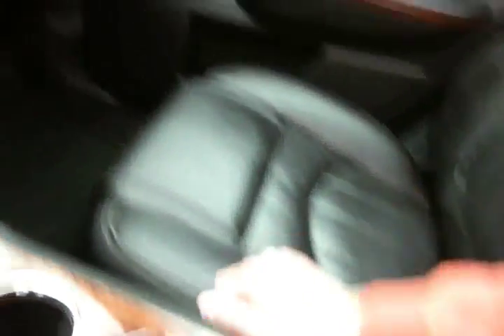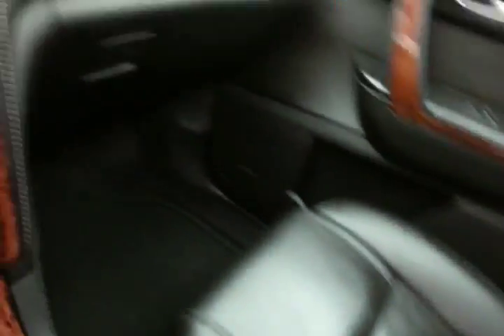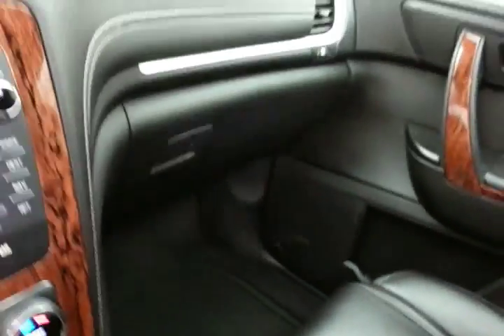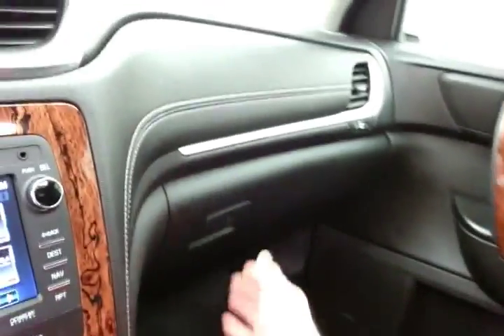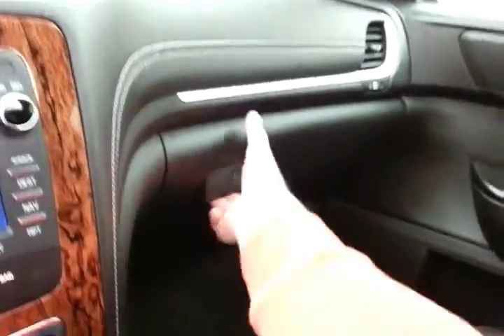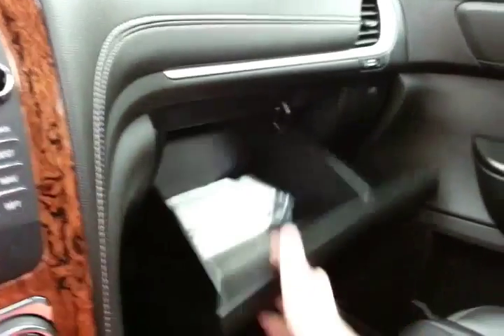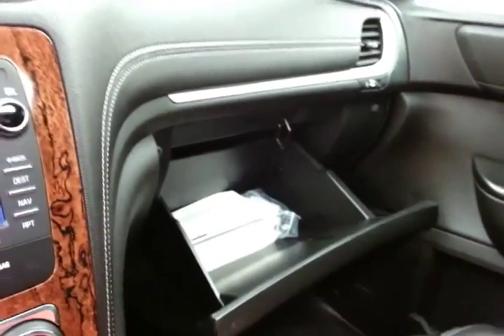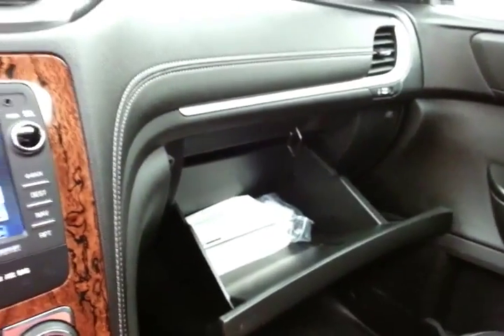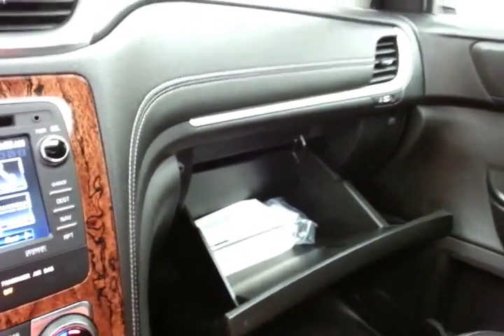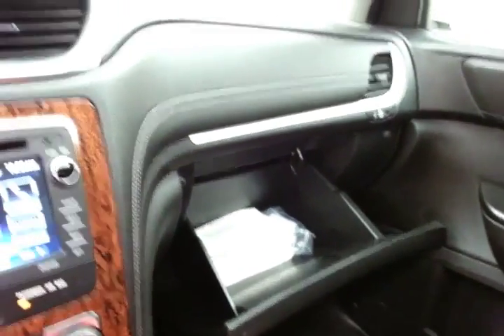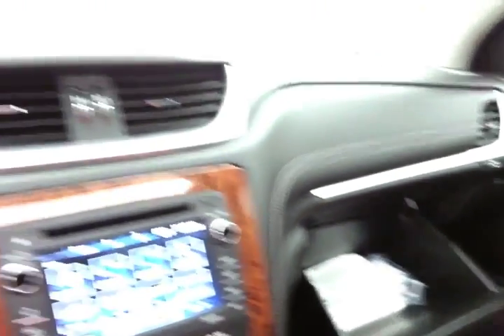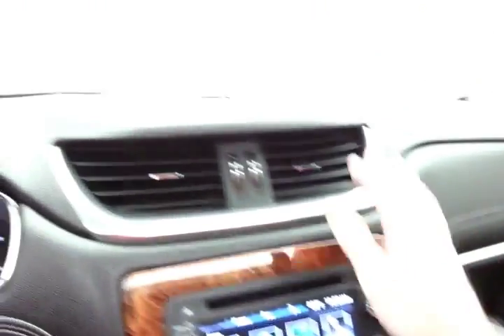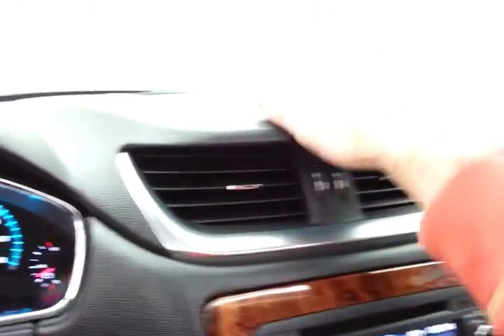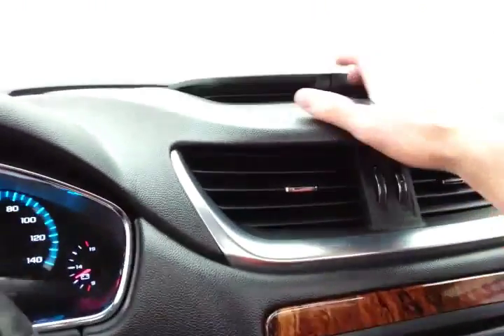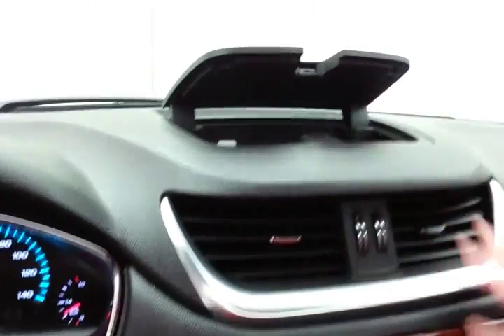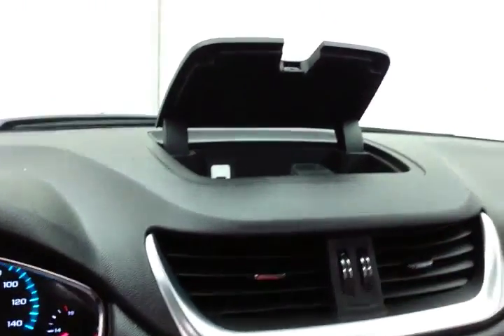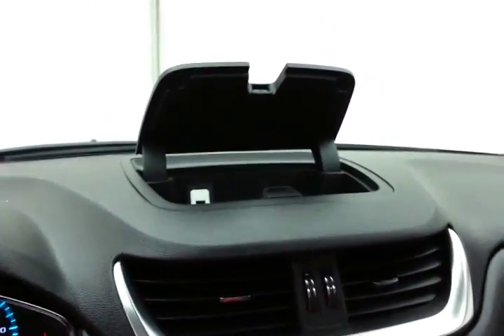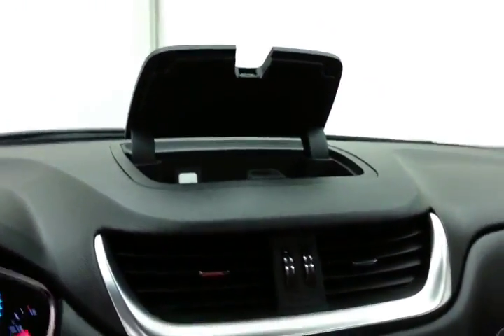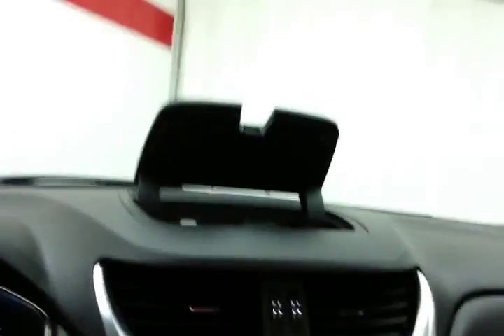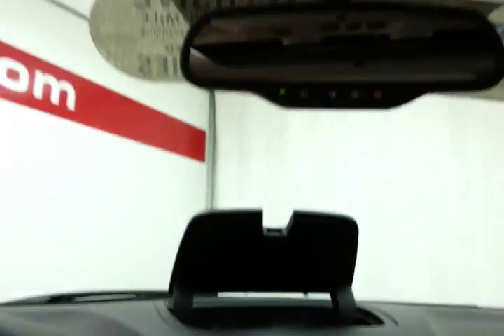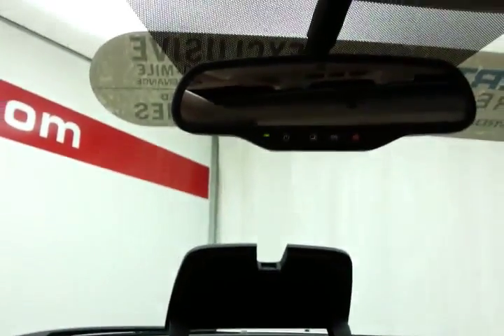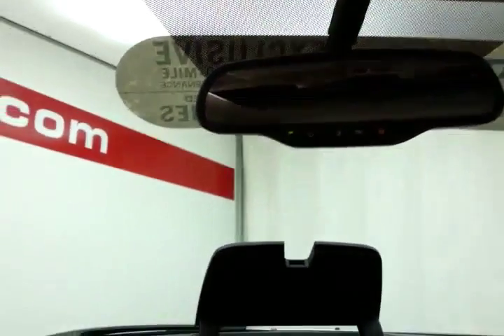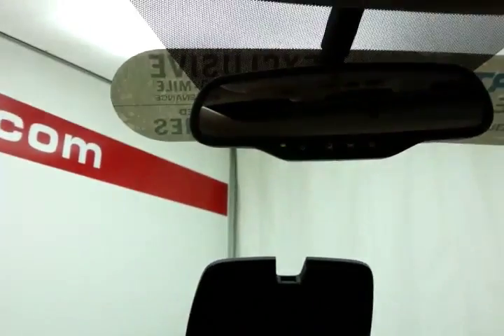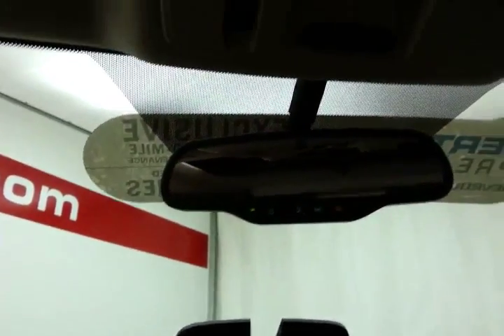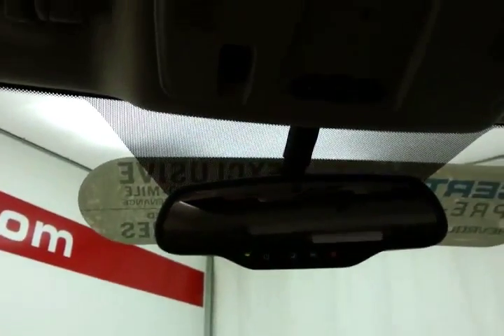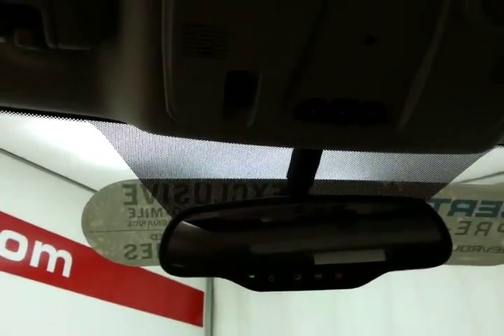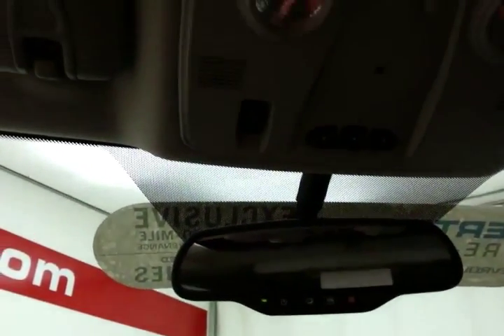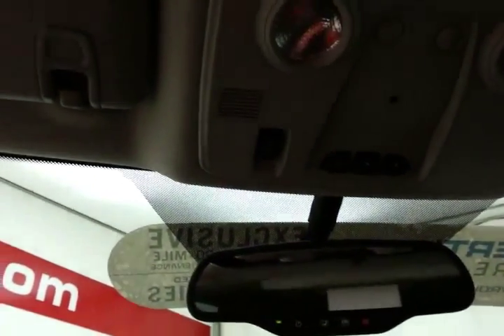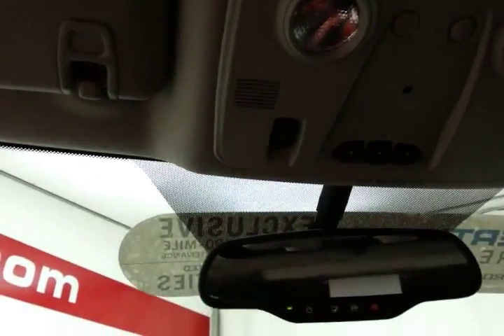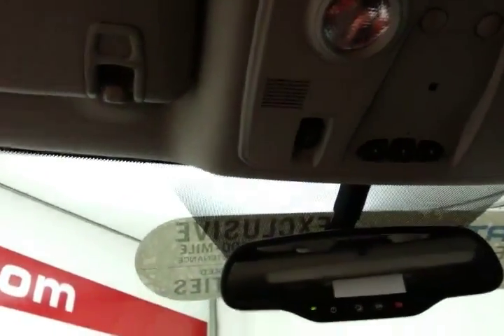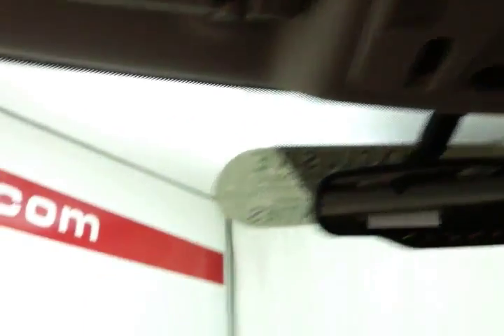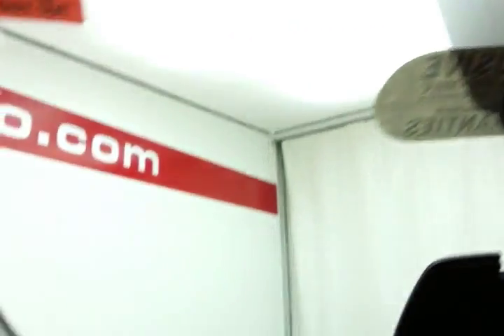Speaking of storage, very large glove box with all the owner's materials, even more space in the upper dash, overhead auto-dimming mirror, HomeLink transmitter for the garage door opener, and moonroof control.